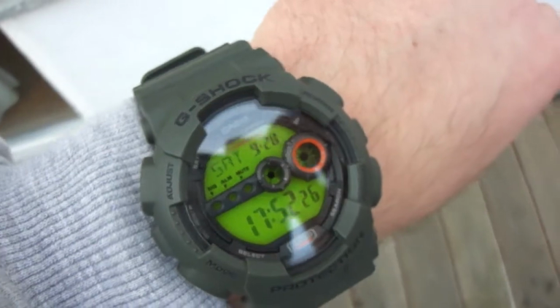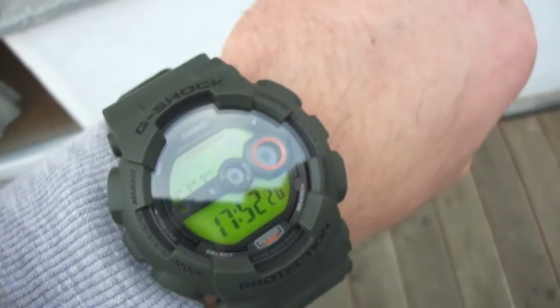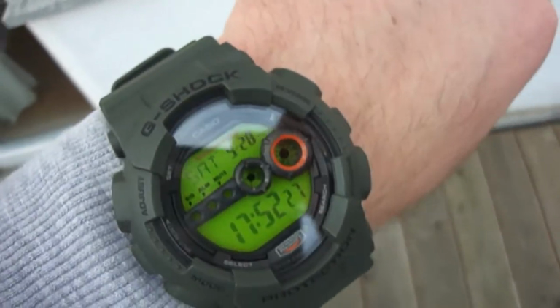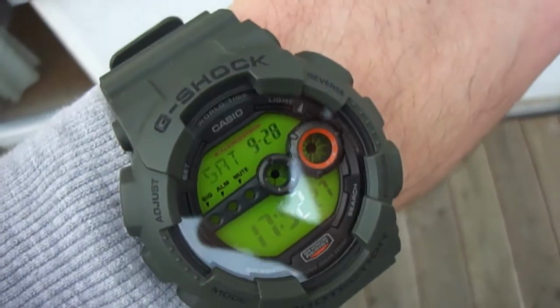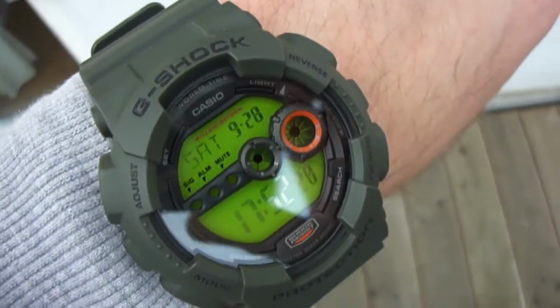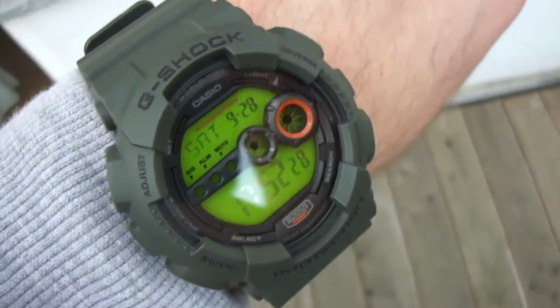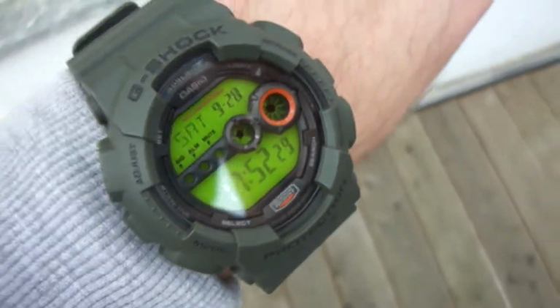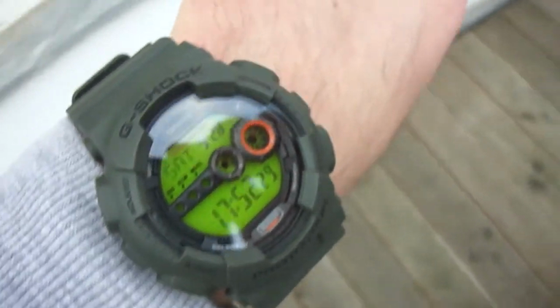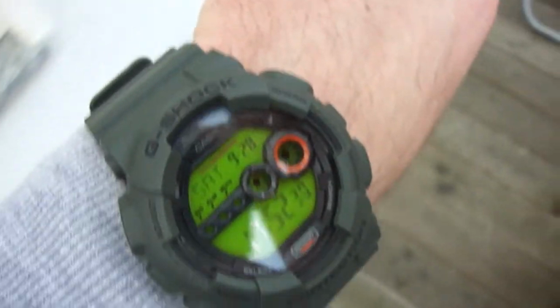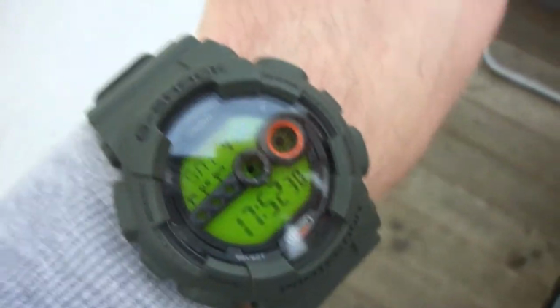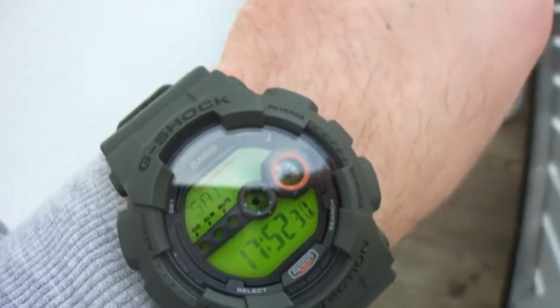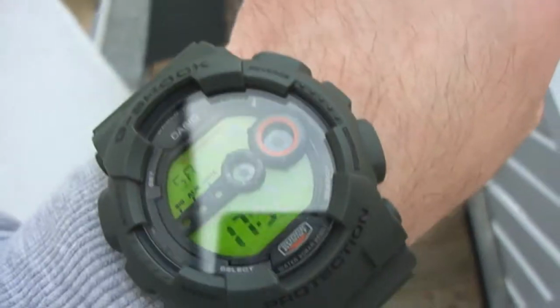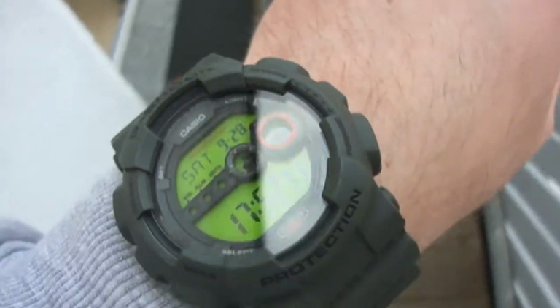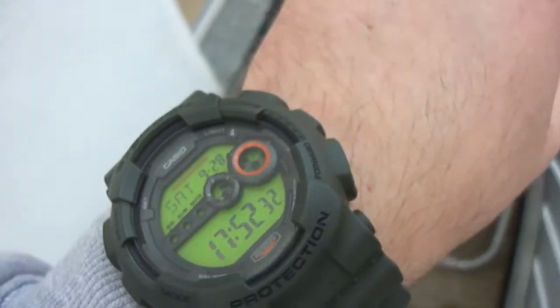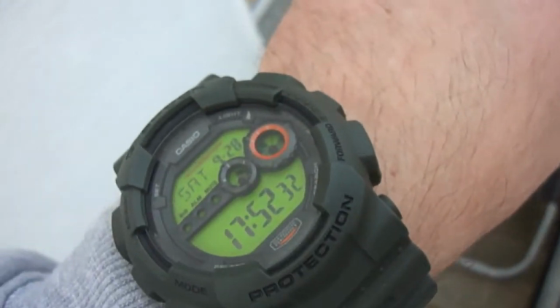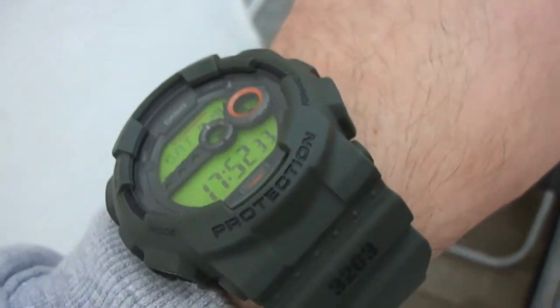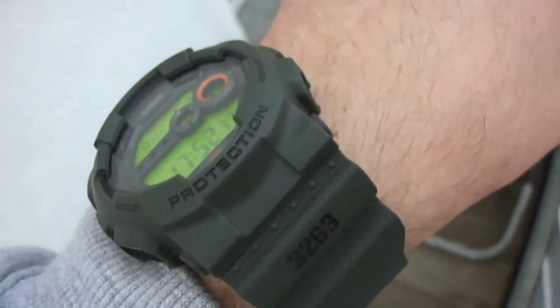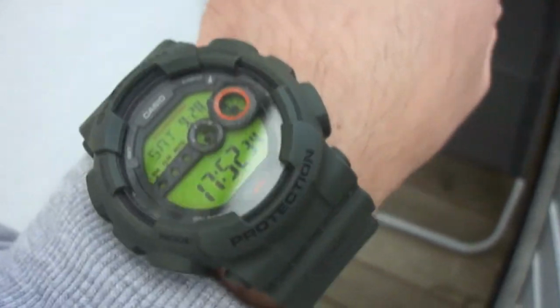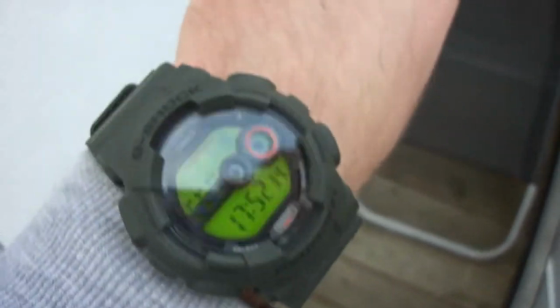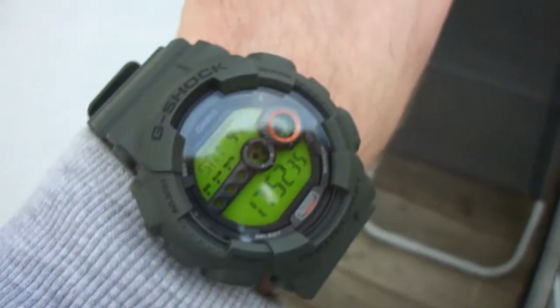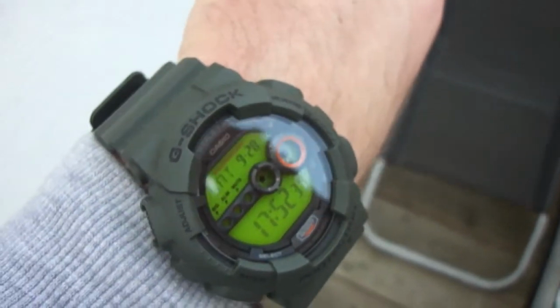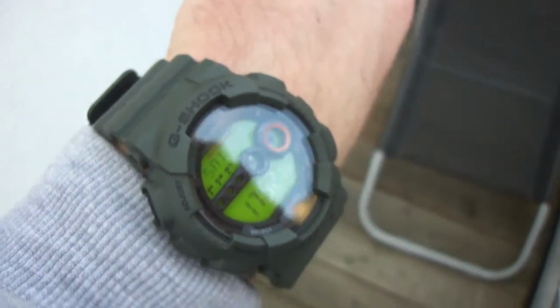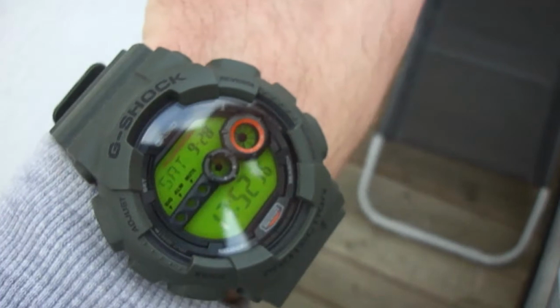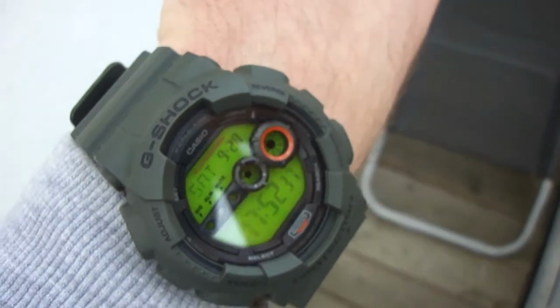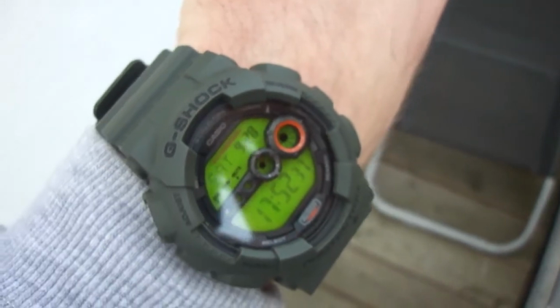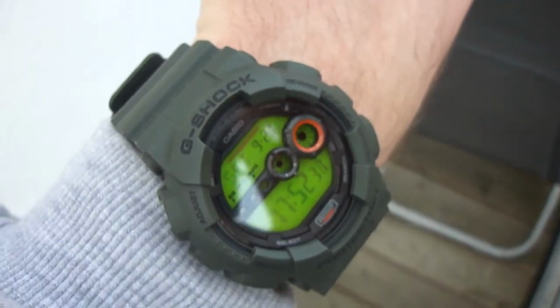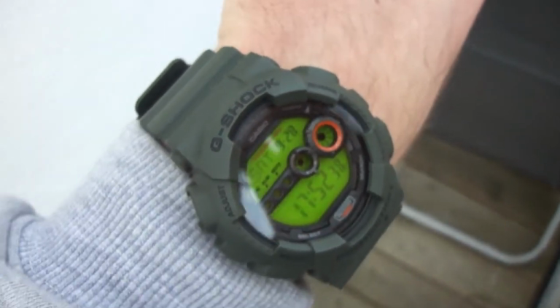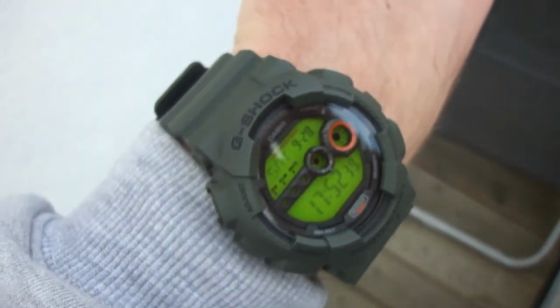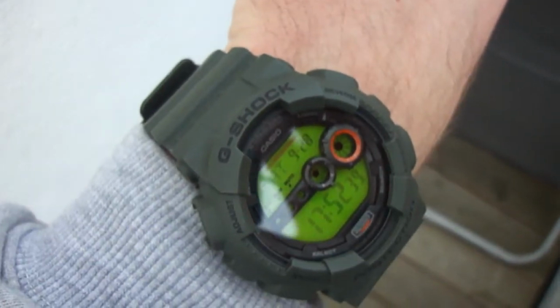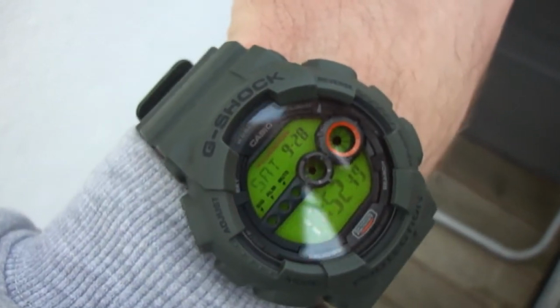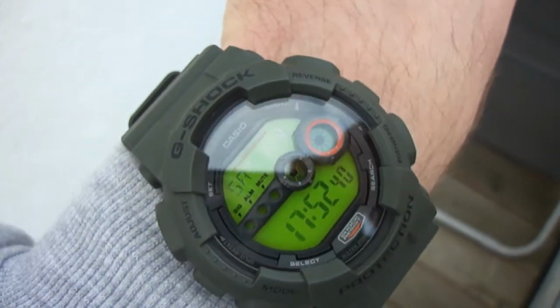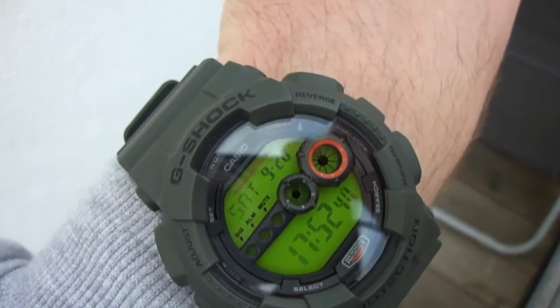Okay, thanks guys for watching. This was only a very short clip about my new self-made custom piece — this is the green display. Please give me many positive ratings and comments. Take care. Bye.